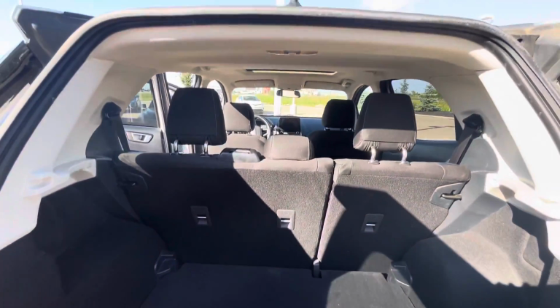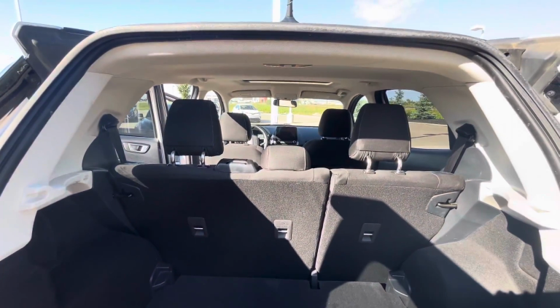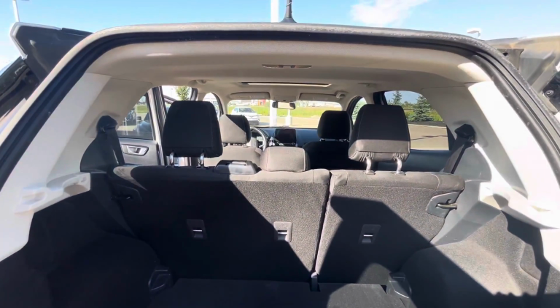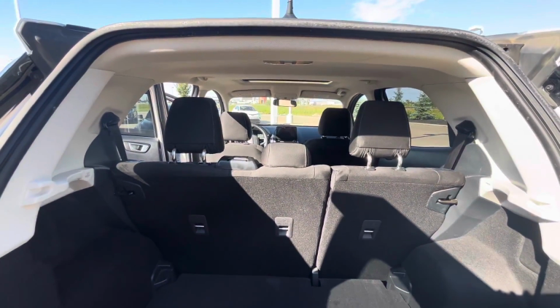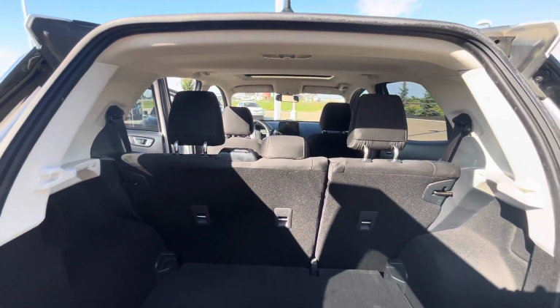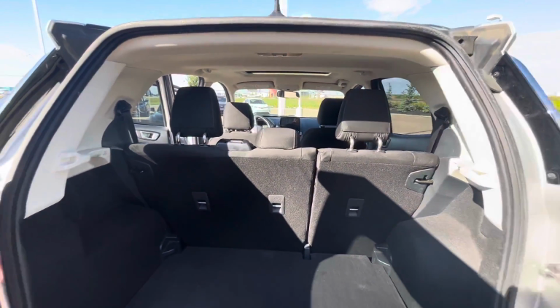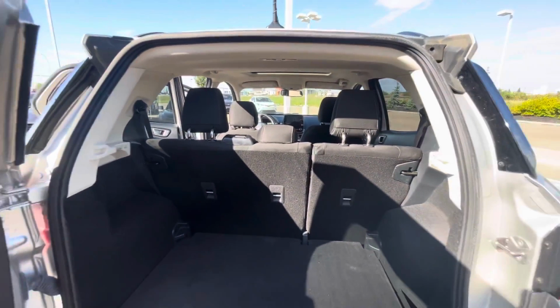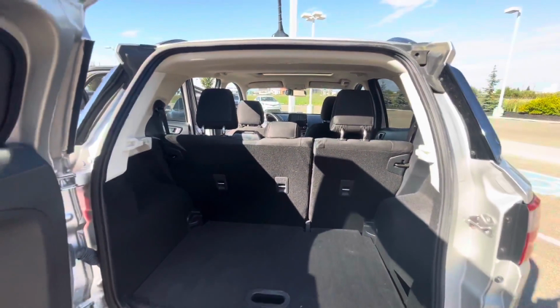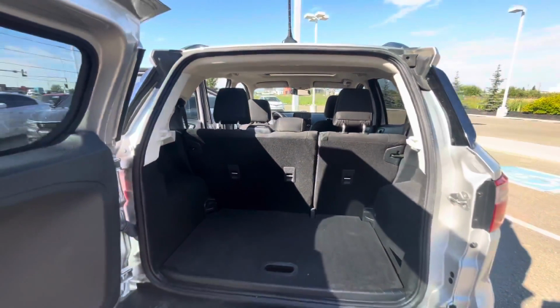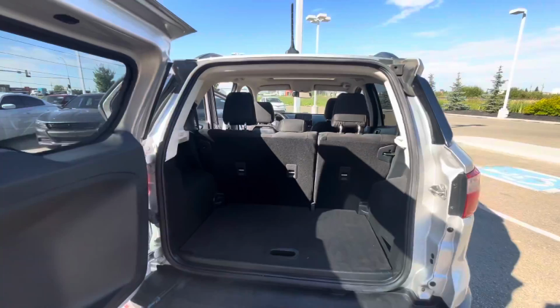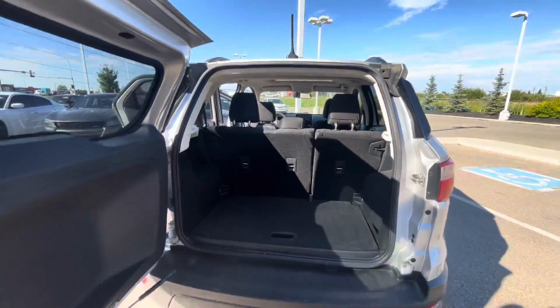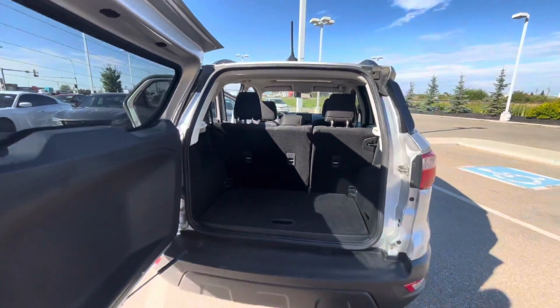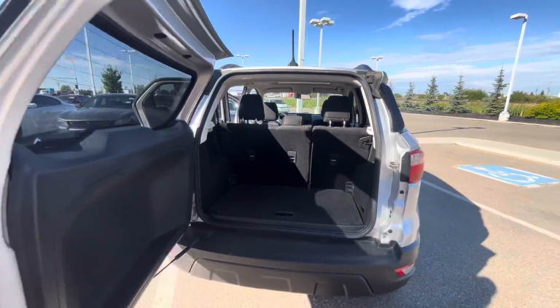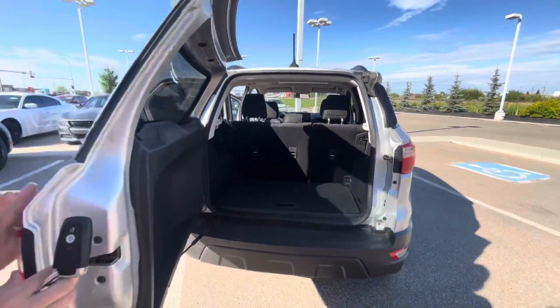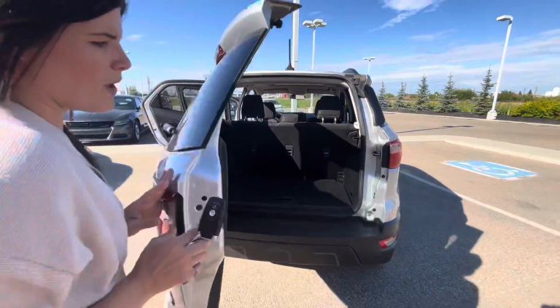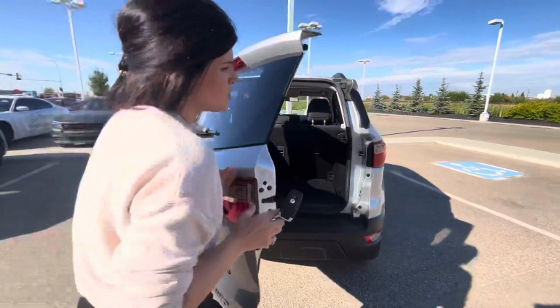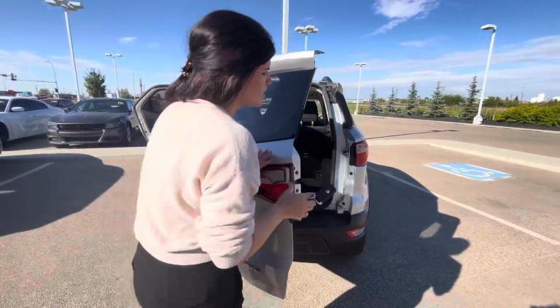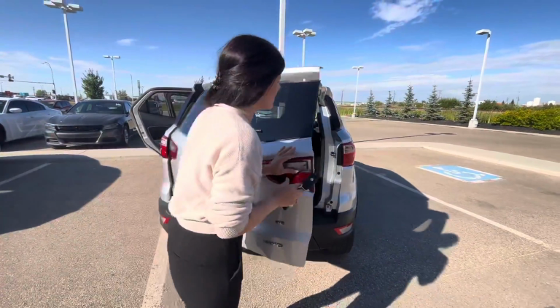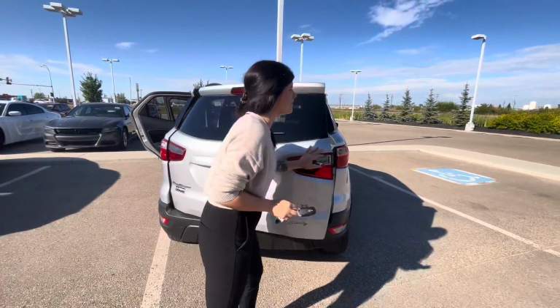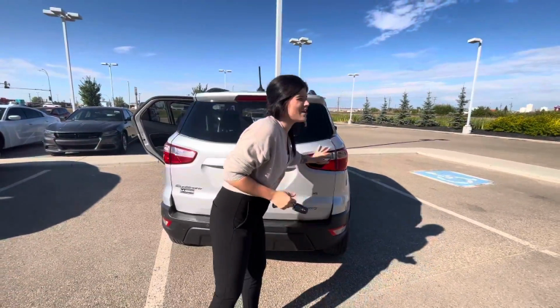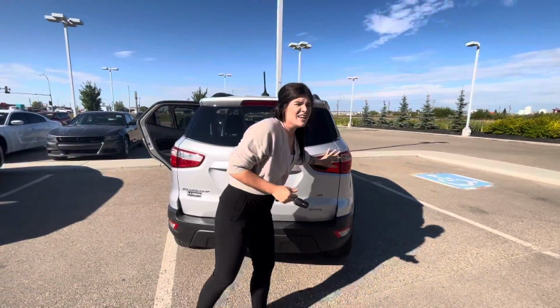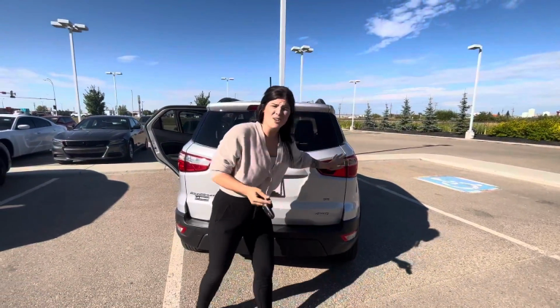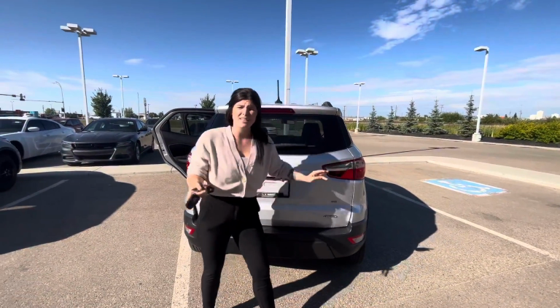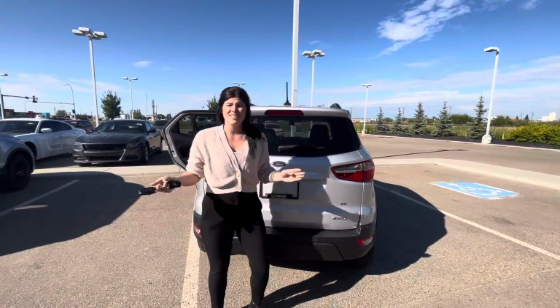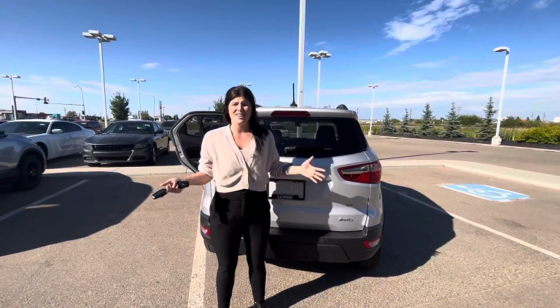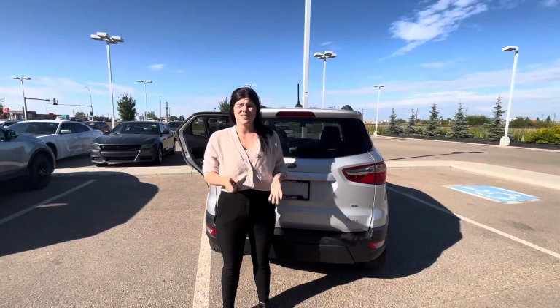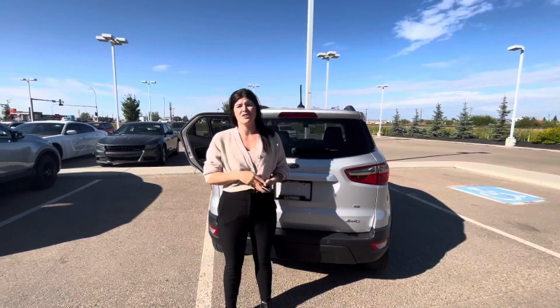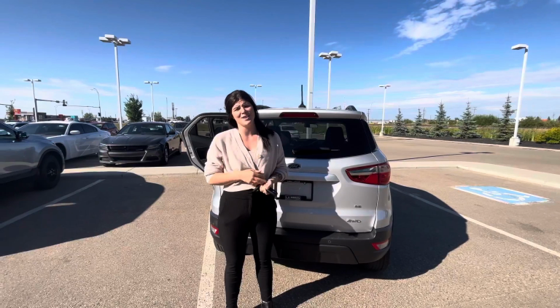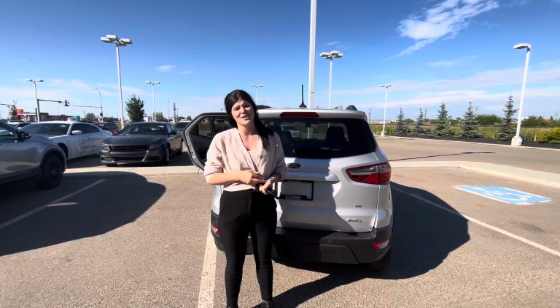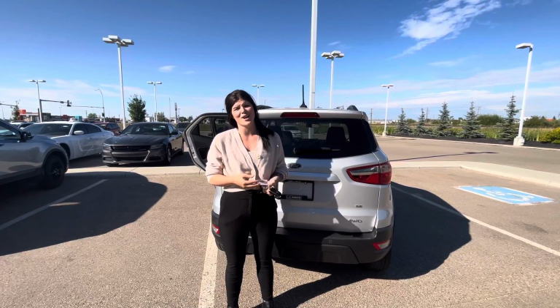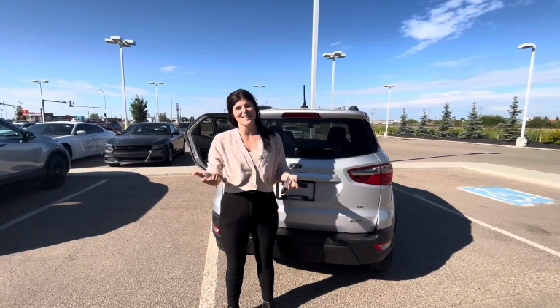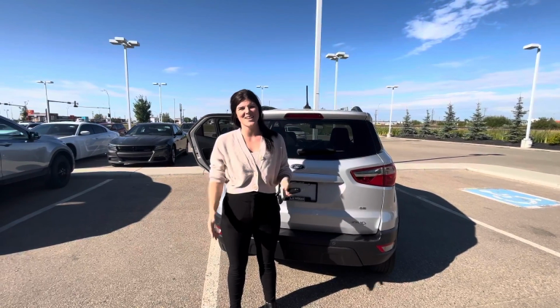With lots of space, this is the perfect vehicle for you. I know that I can make the payments work, so I'd love to have you come down and take a look at this vehicle and take it for a test drive. Thanks so much!